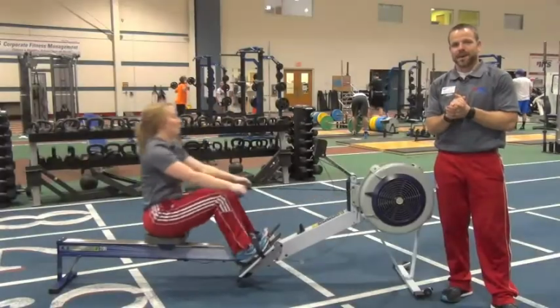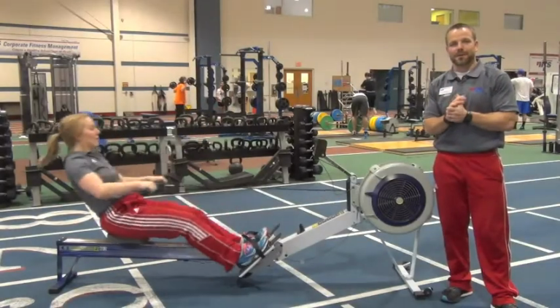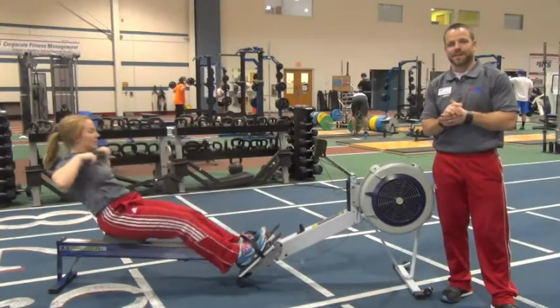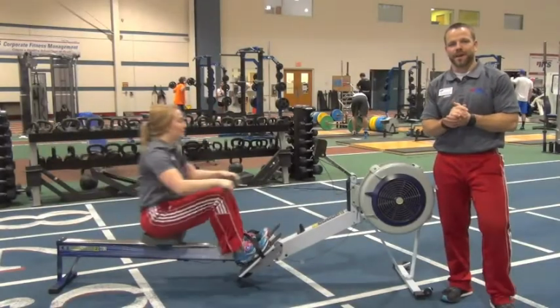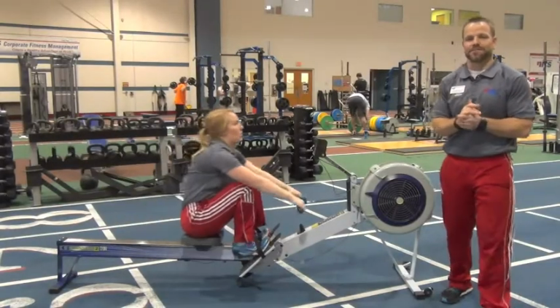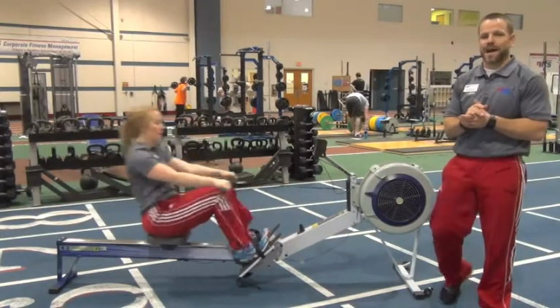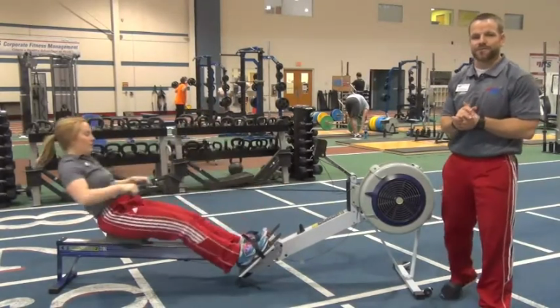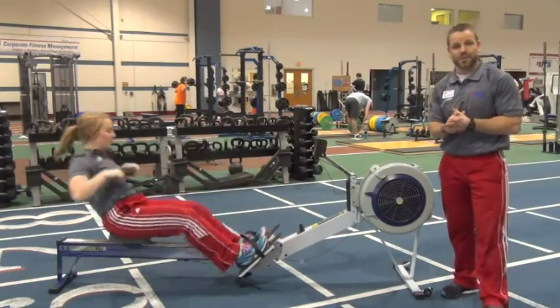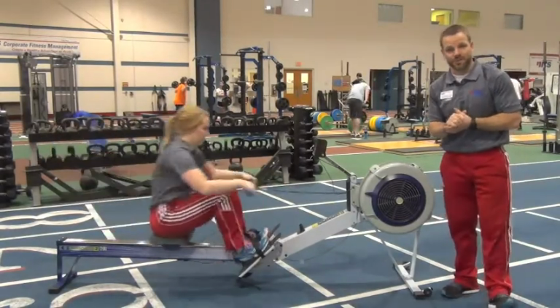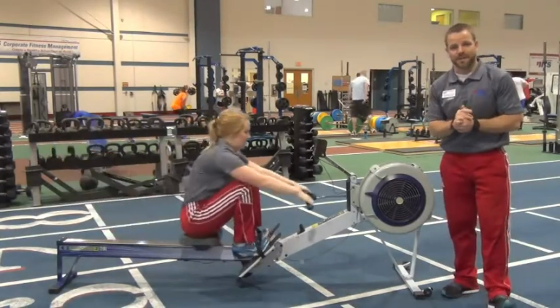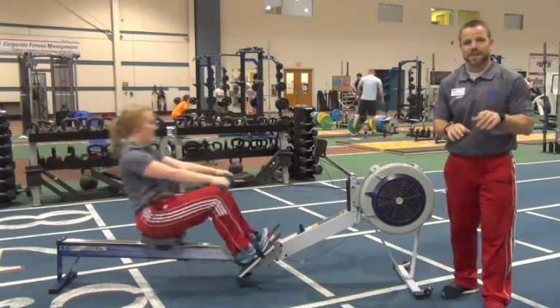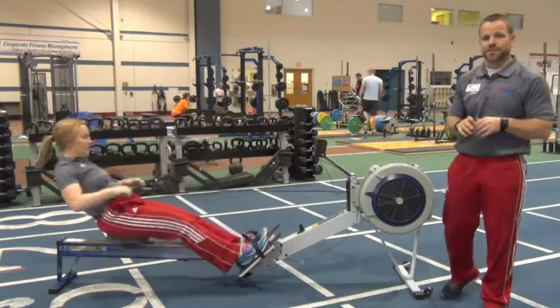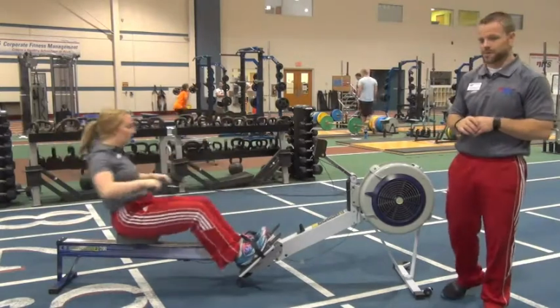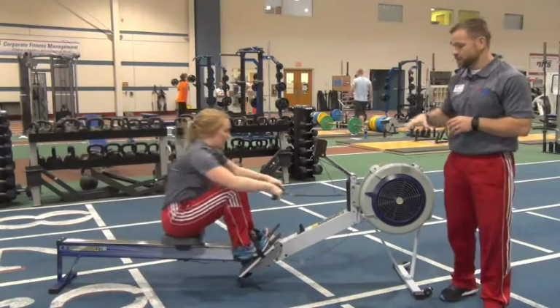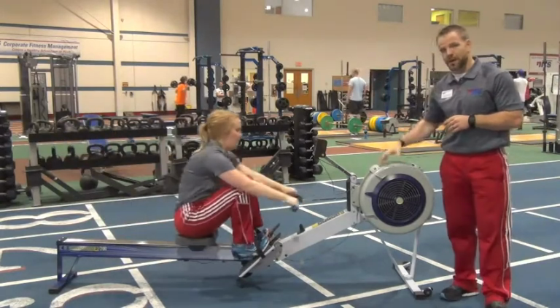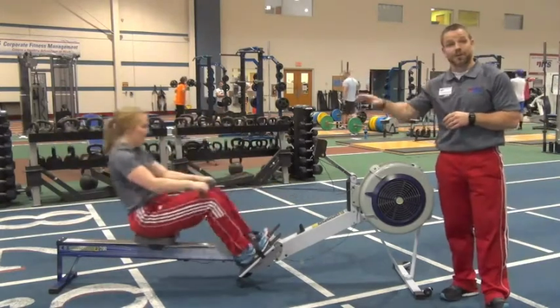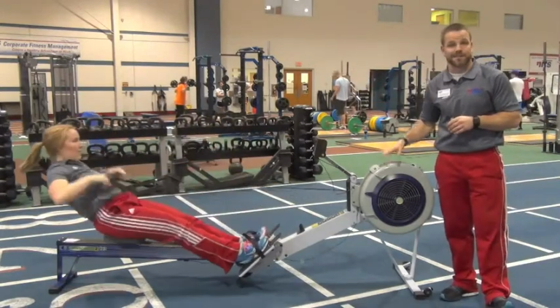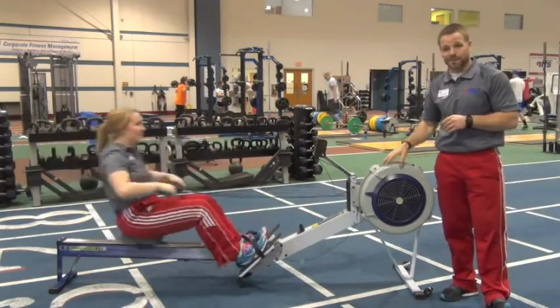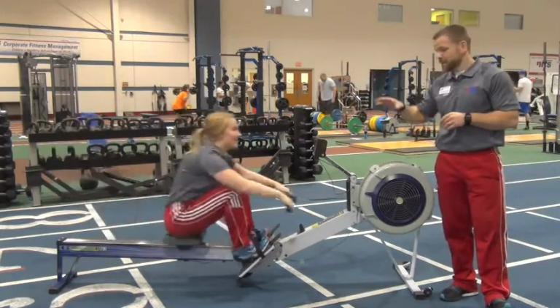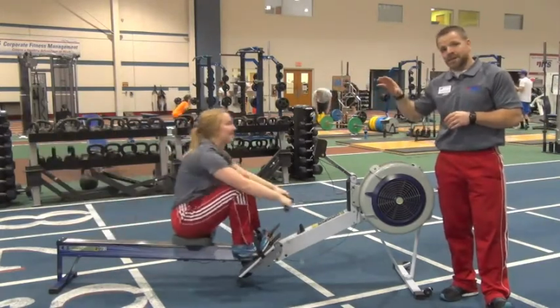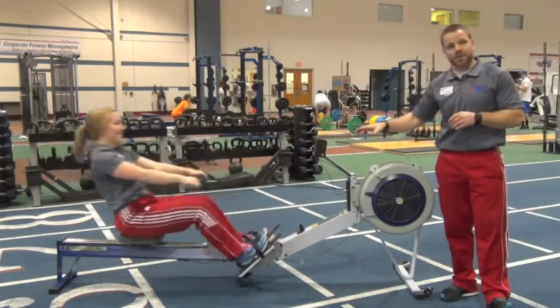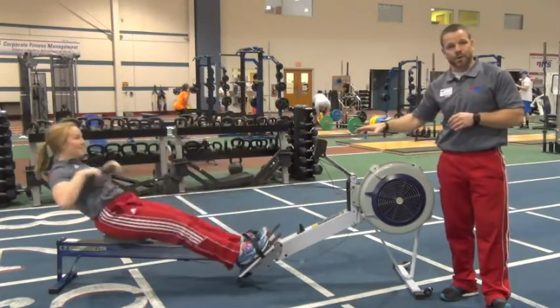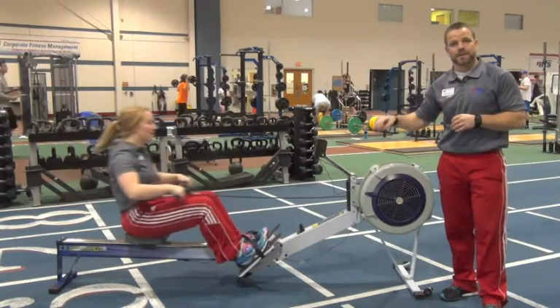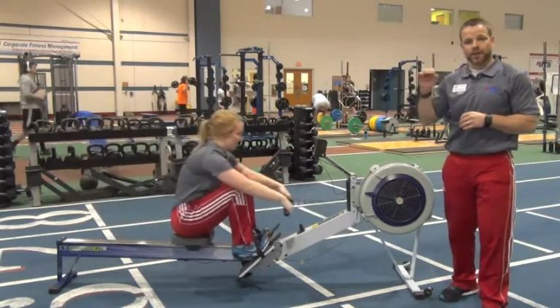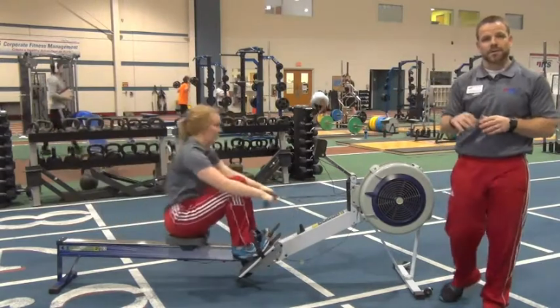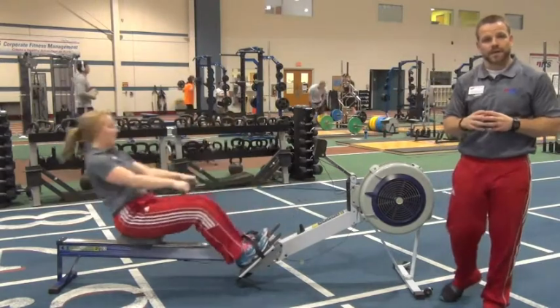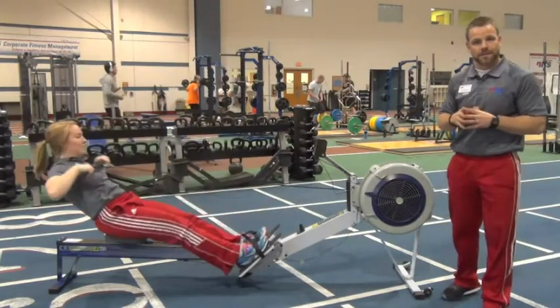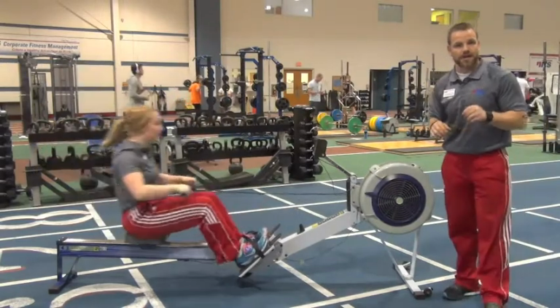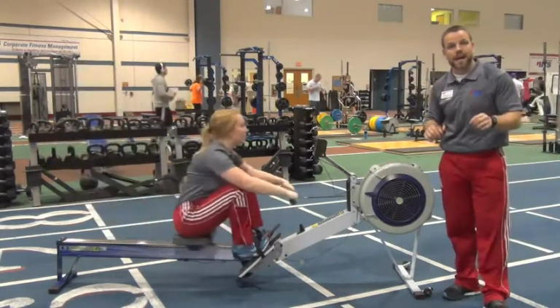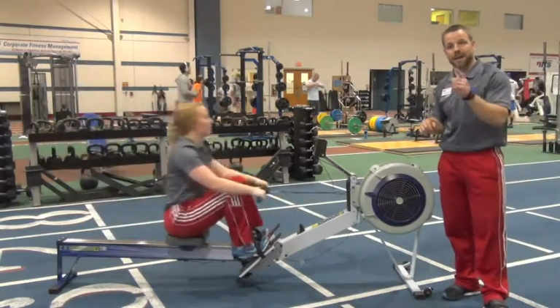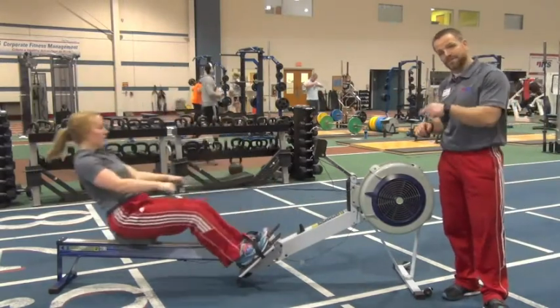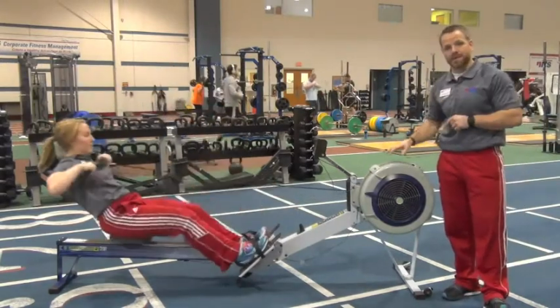Tony and Macy here. We have your final countdown for the year 2015, and this is how the challenge starts. You will start on the rower and you're going to complete as quickly as you possibly can 2,015 meters.